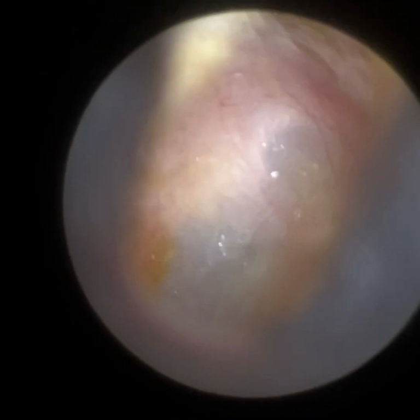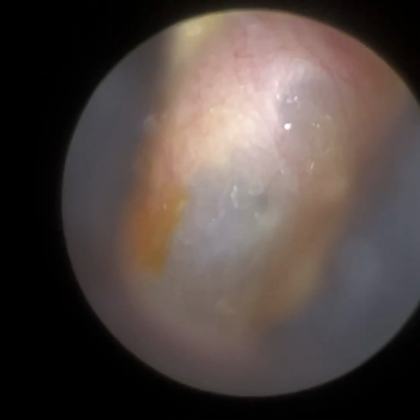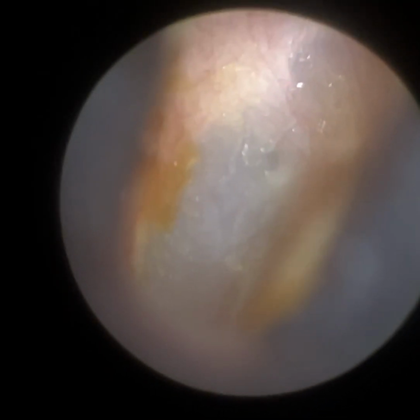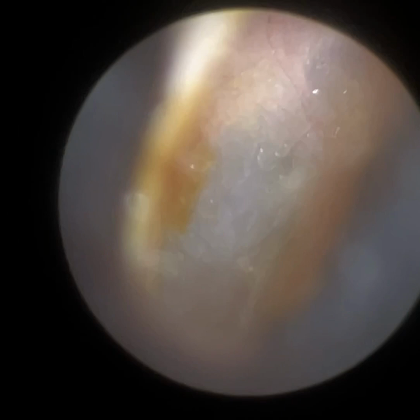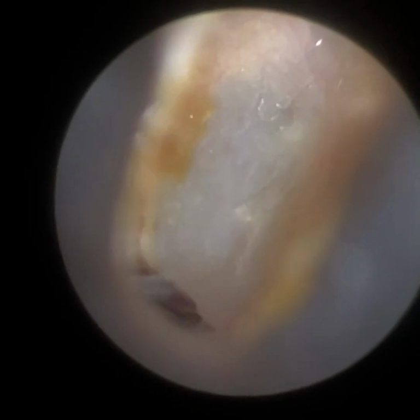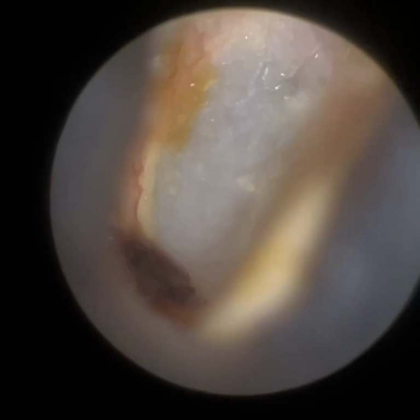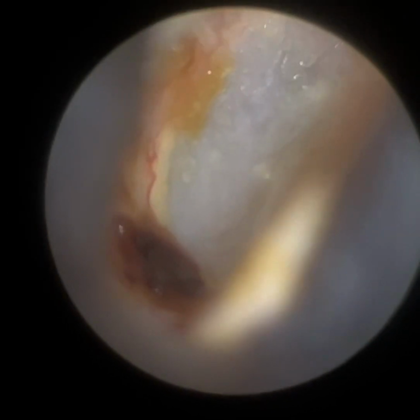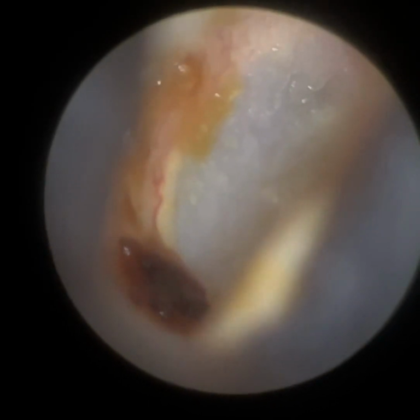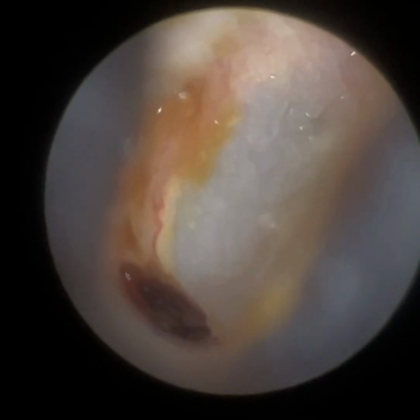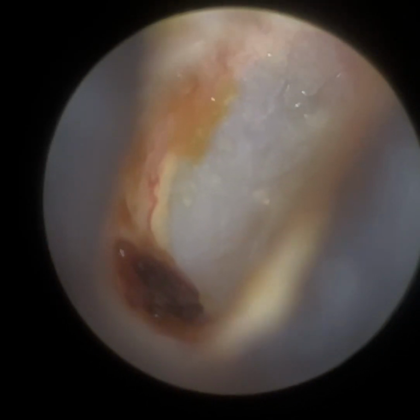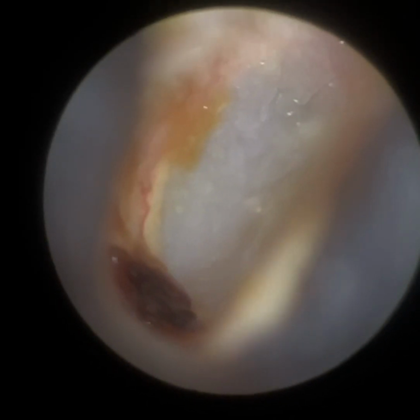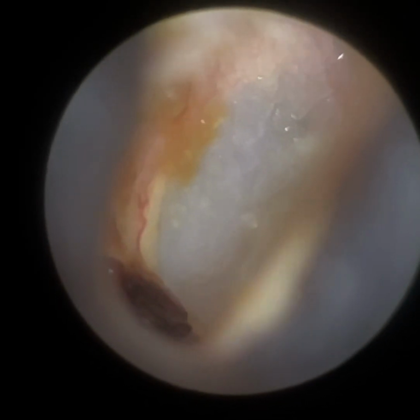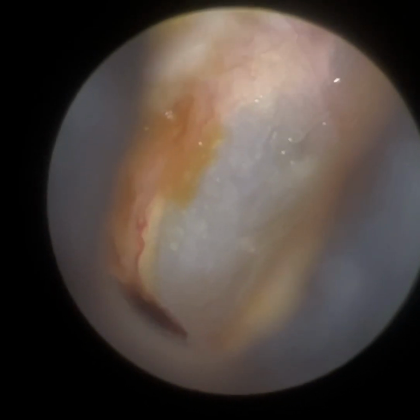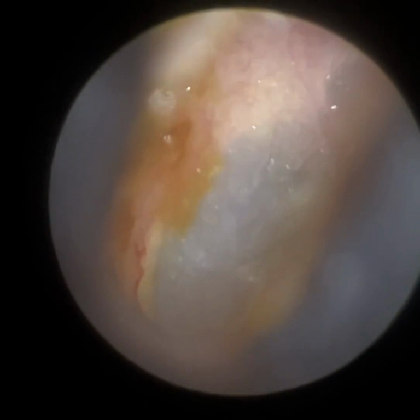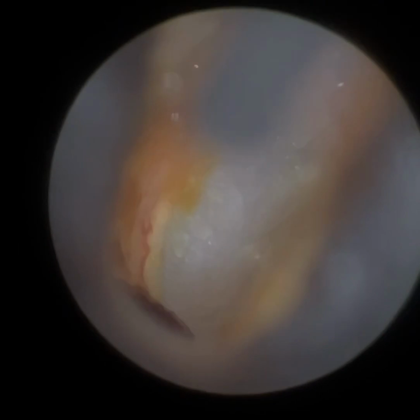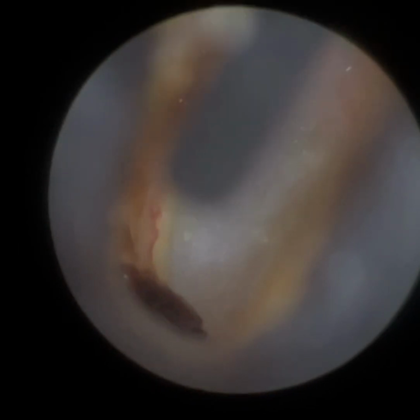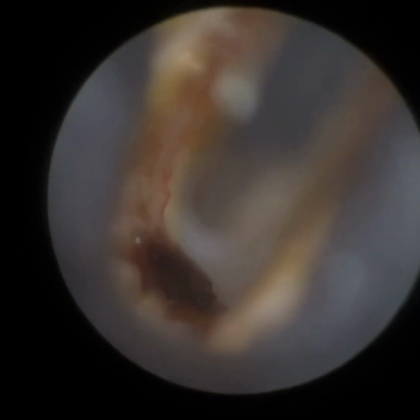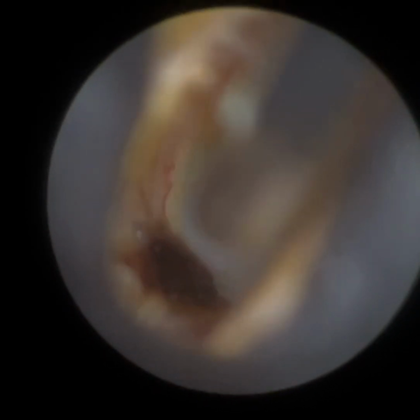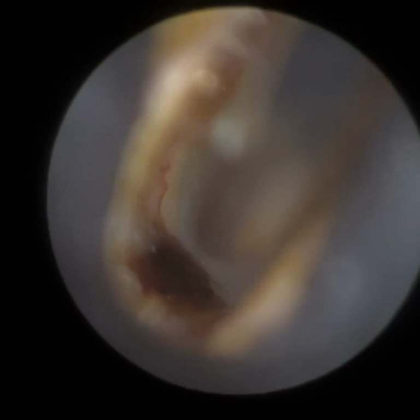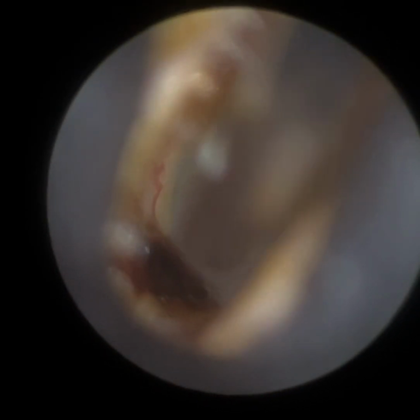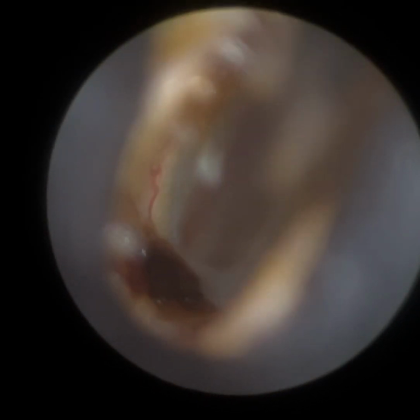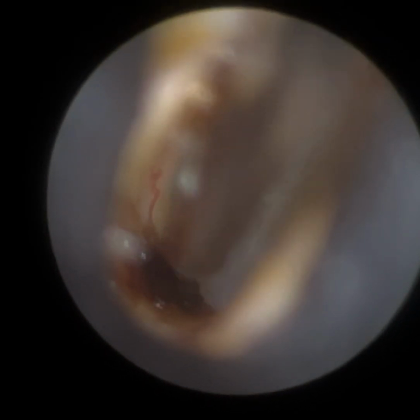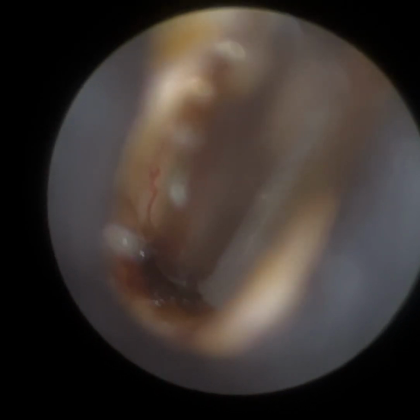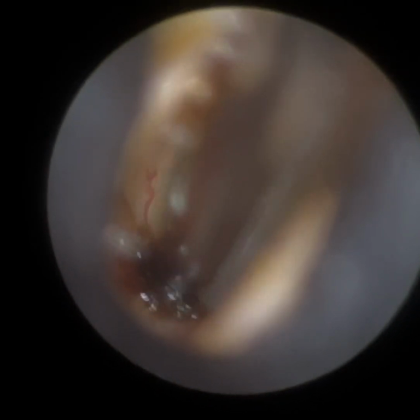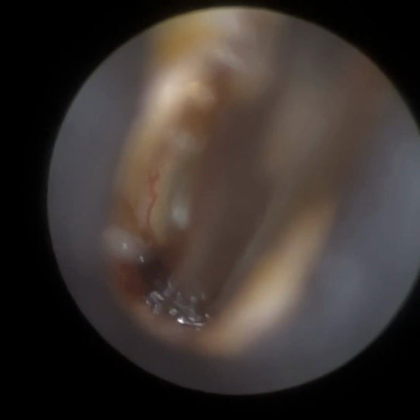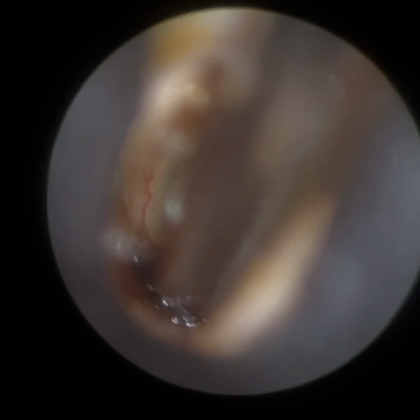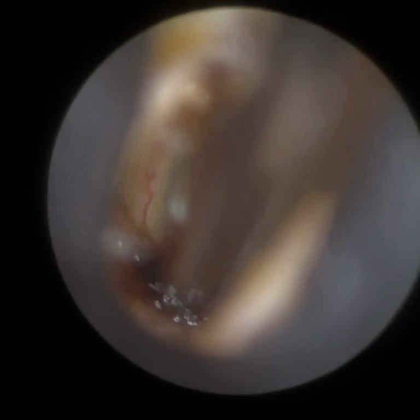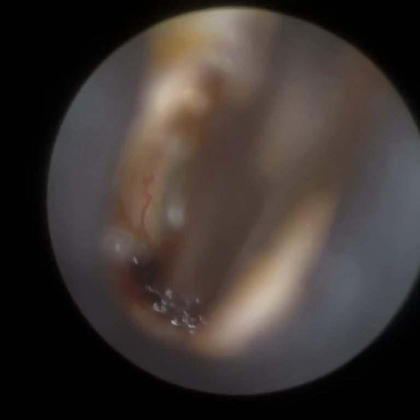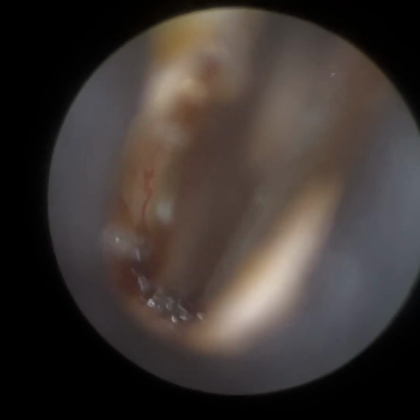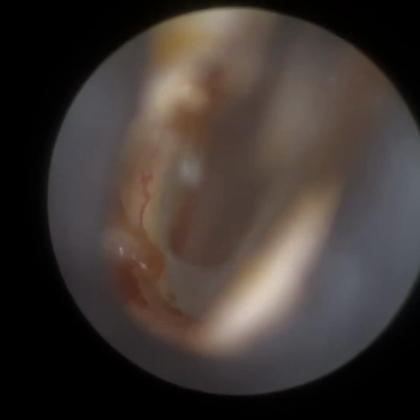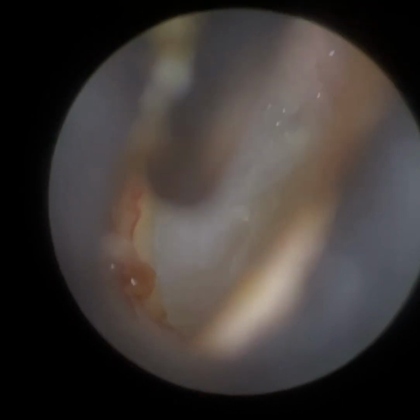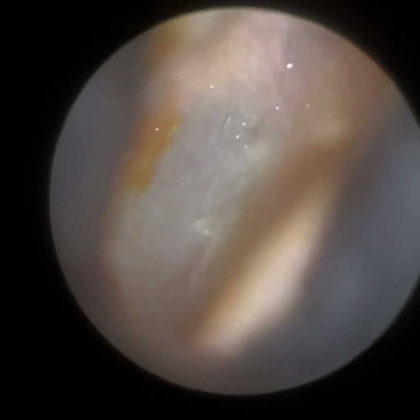I just used a fine end suction probe, just going to hover over — if it comes away, brilliant; if not, we're just going to leave that. You can see that great magnified view we've got. We can even see the annulus there. And we've managed to clear that.